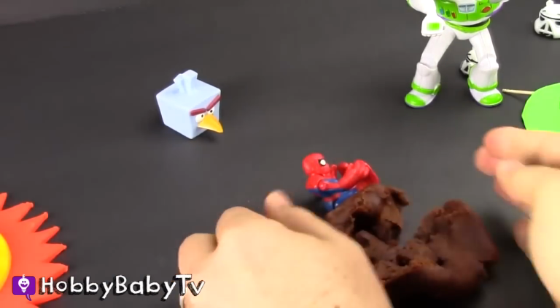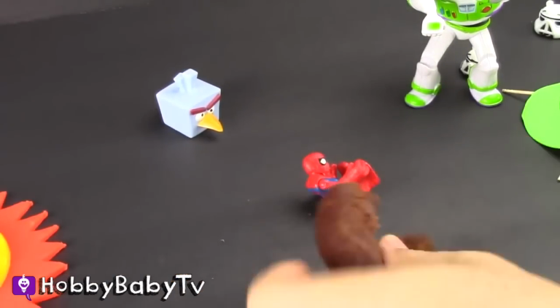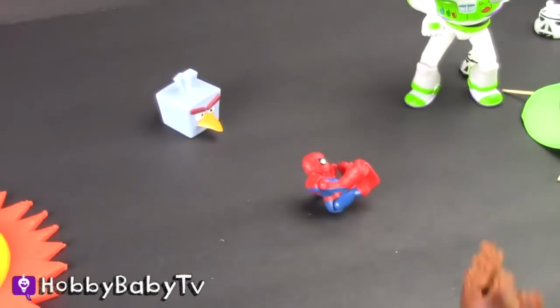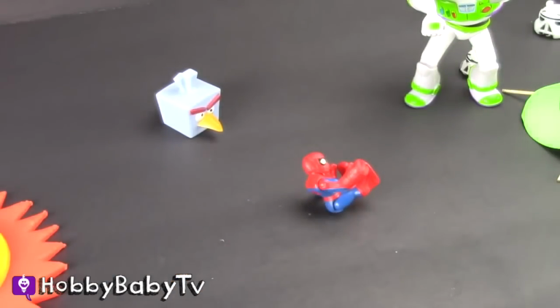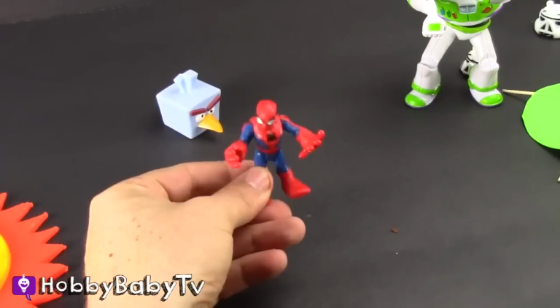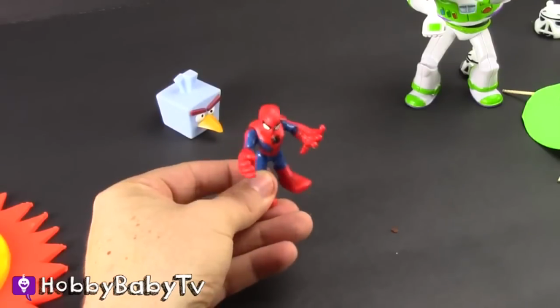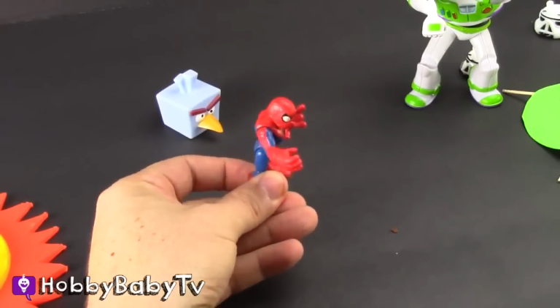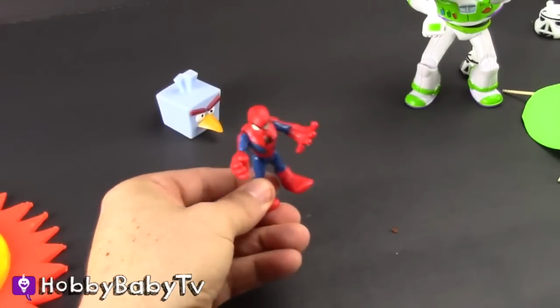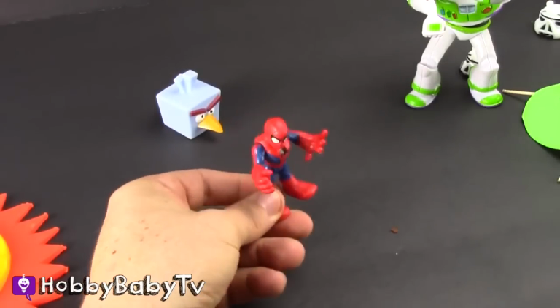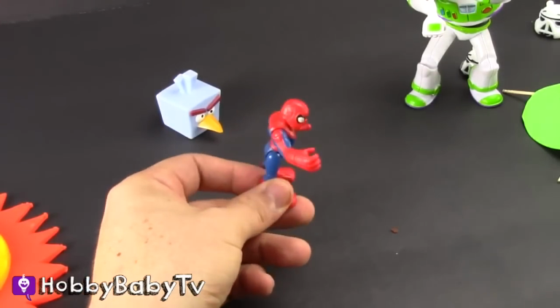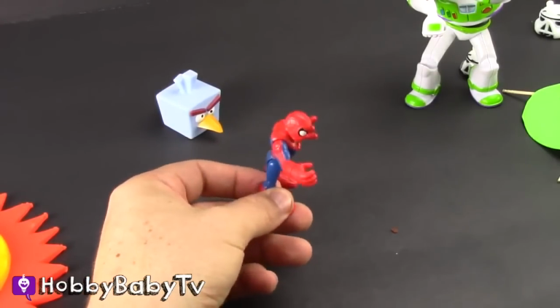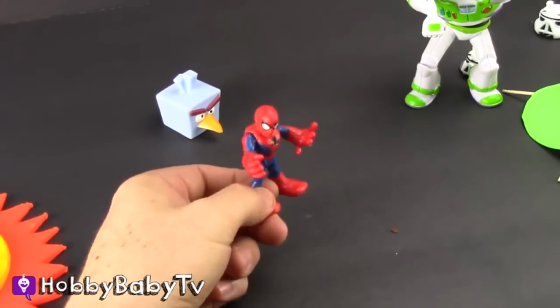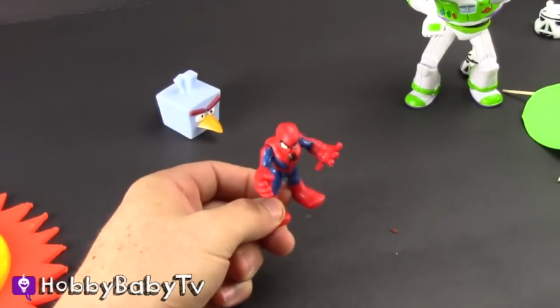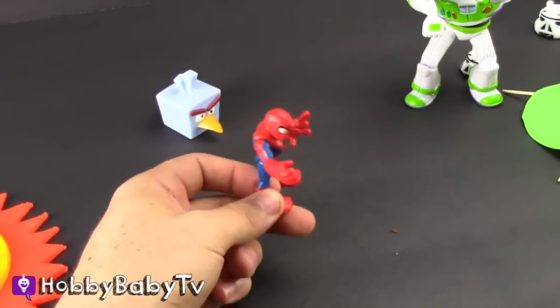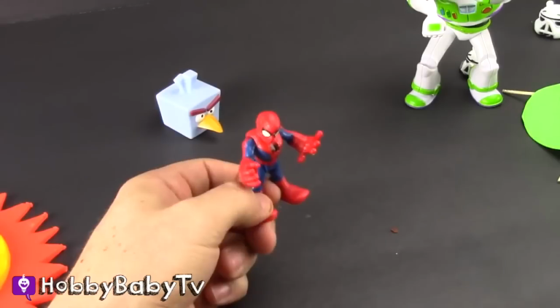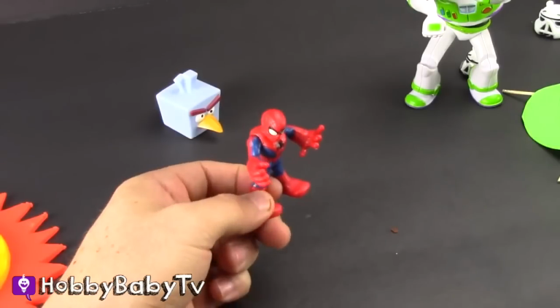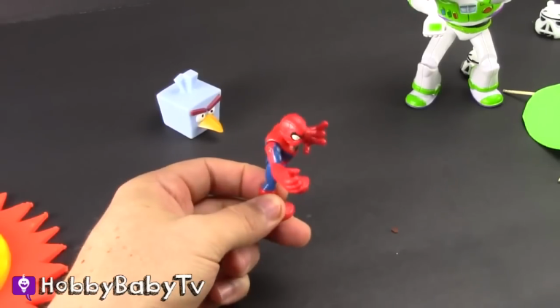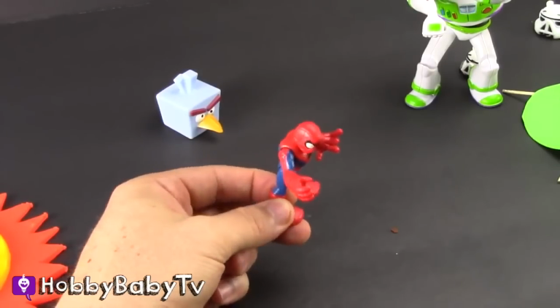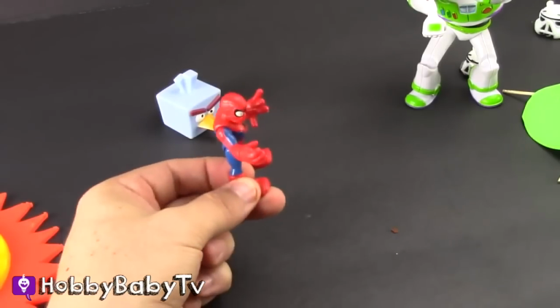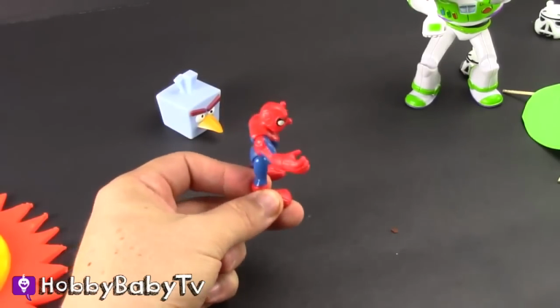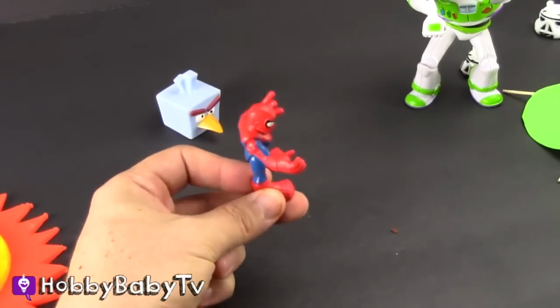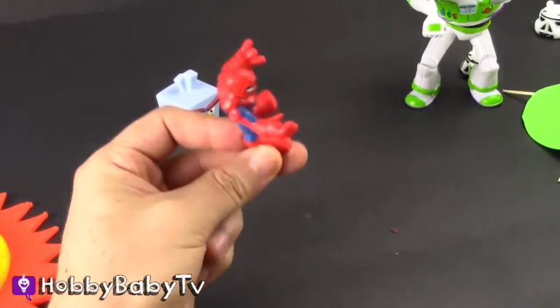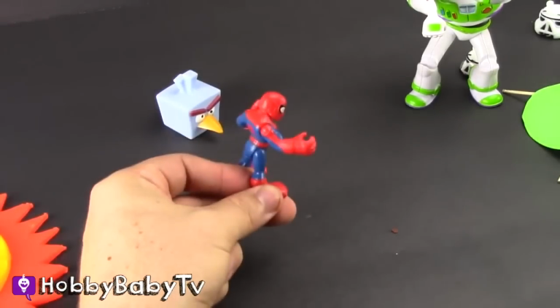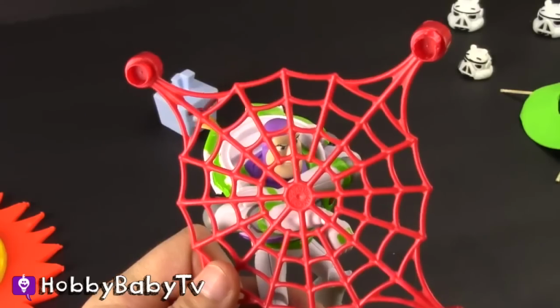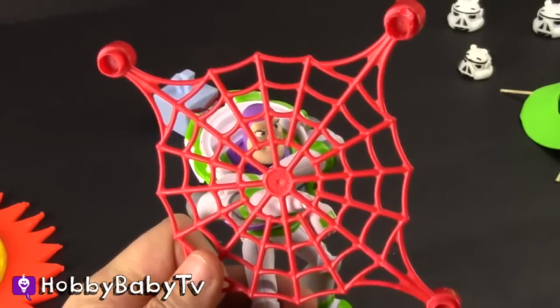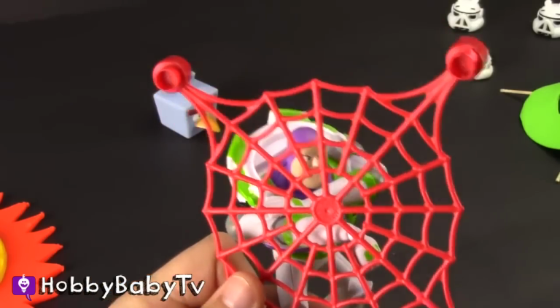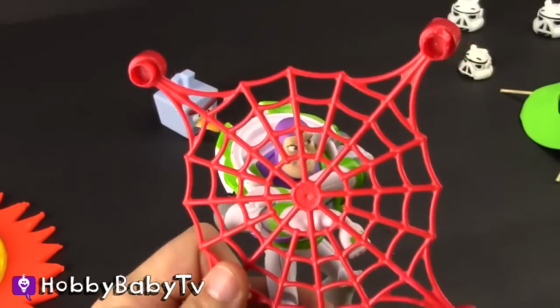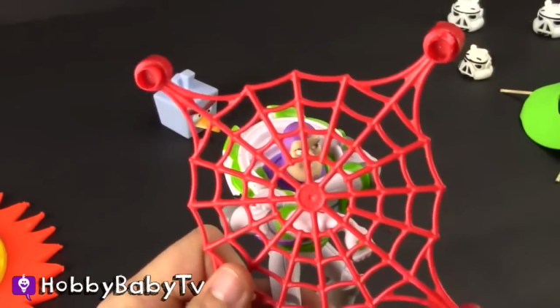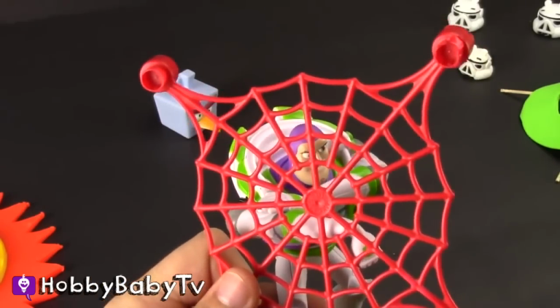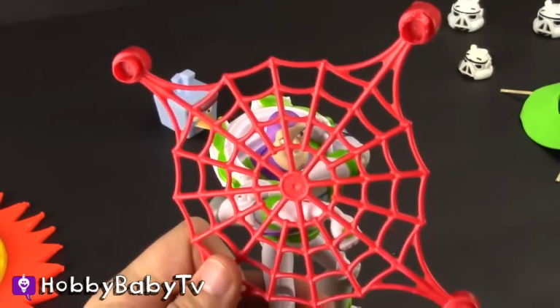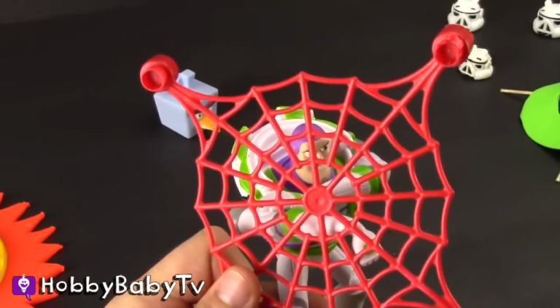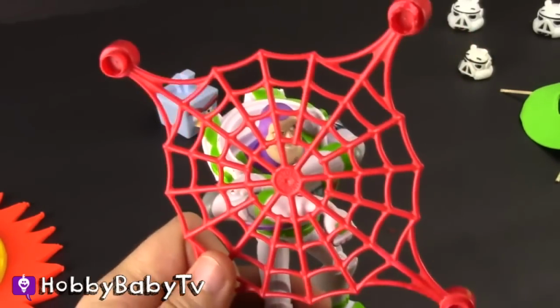It's Spider-Man! Thanks for getting me out of that planet, Buzz Lightyear! Oh, sorry guys, I kind of have a cold. Spider-Man! Does anyone have a tissue?